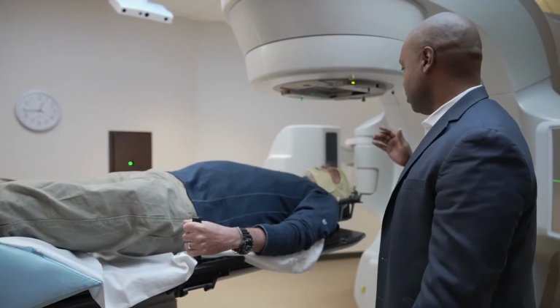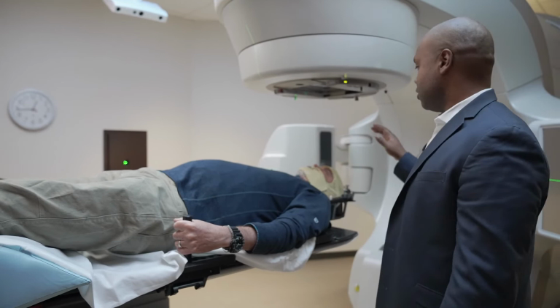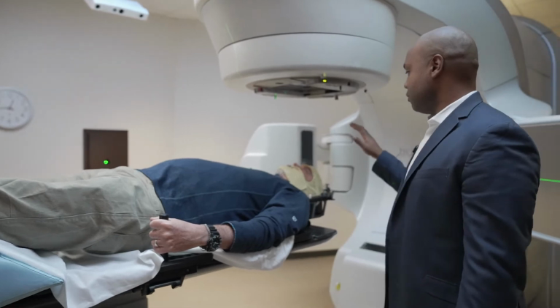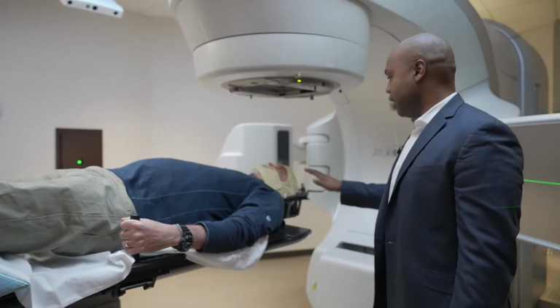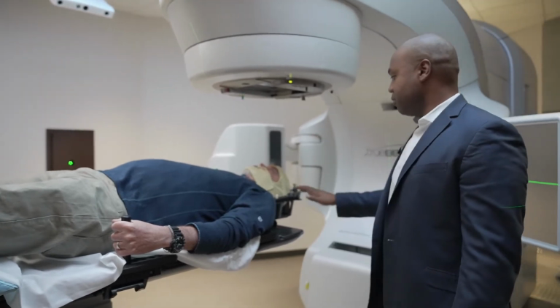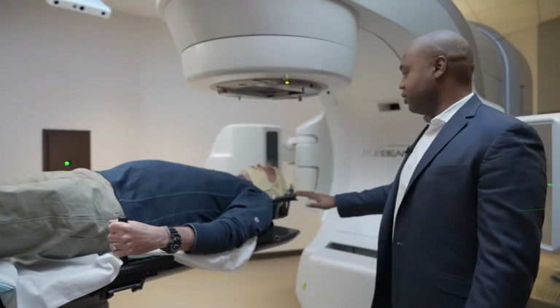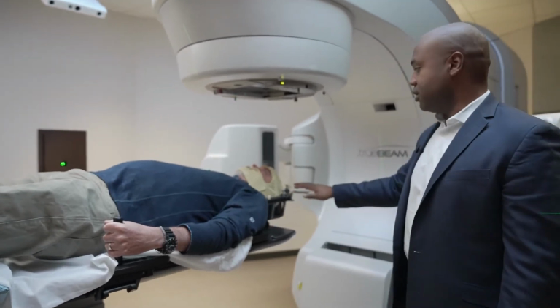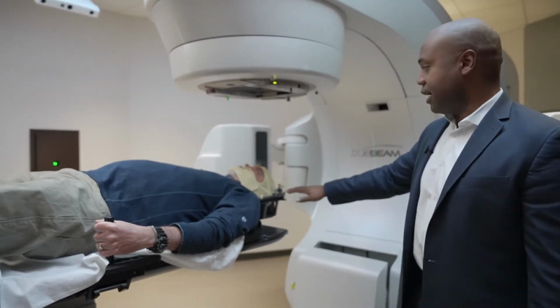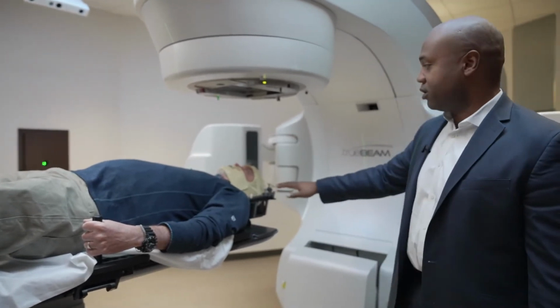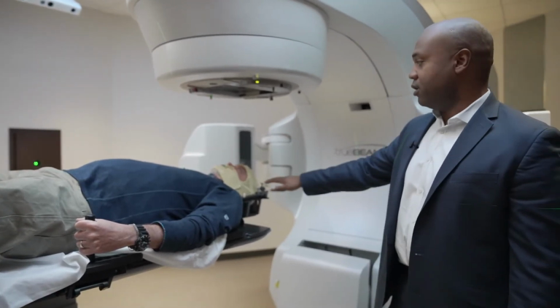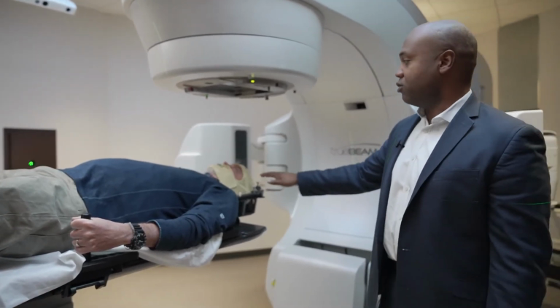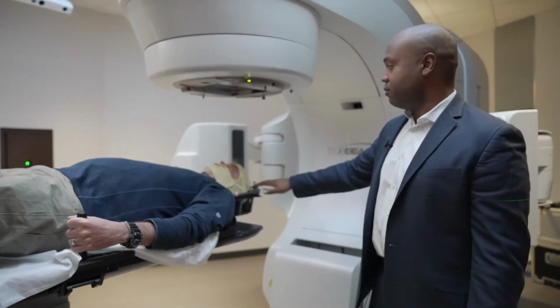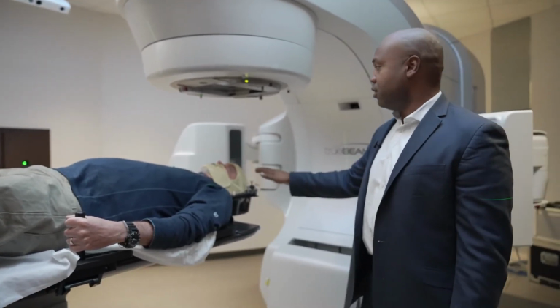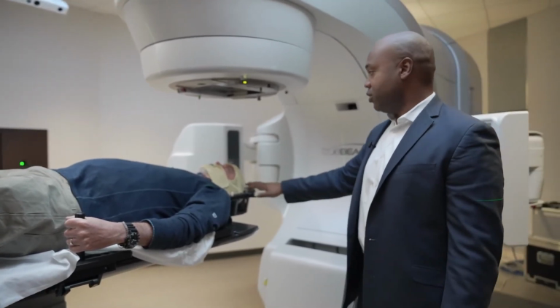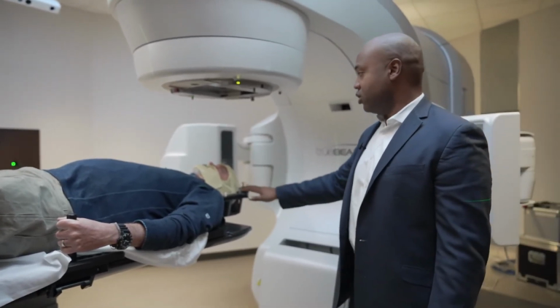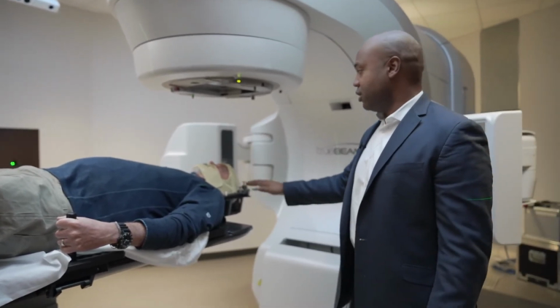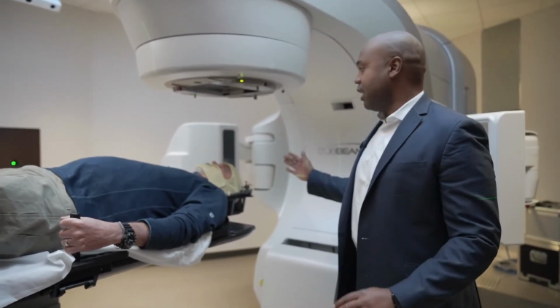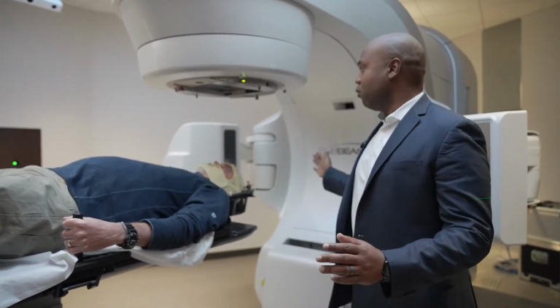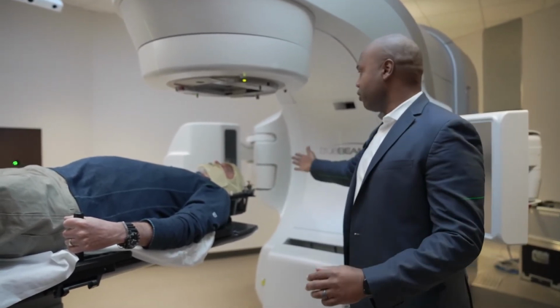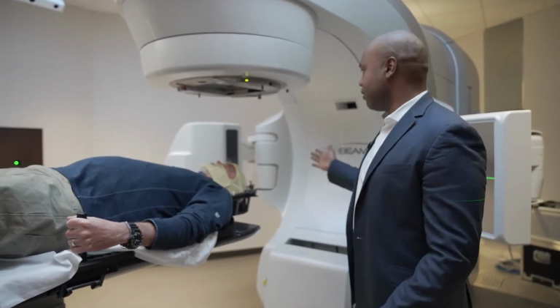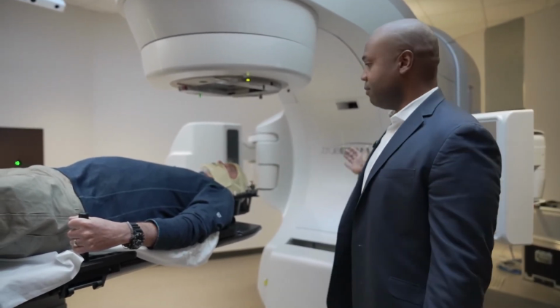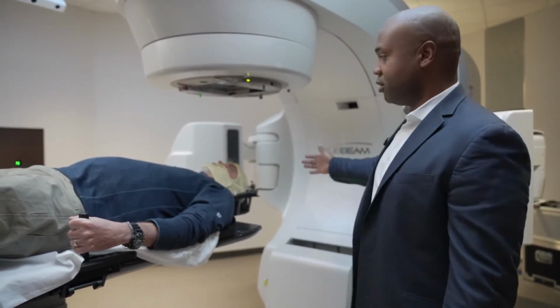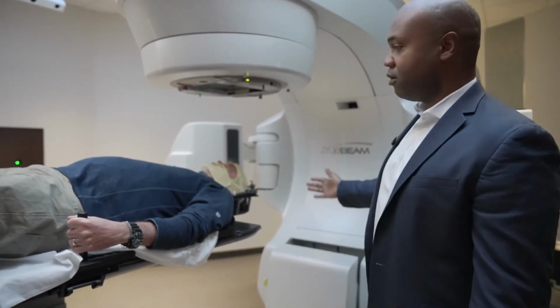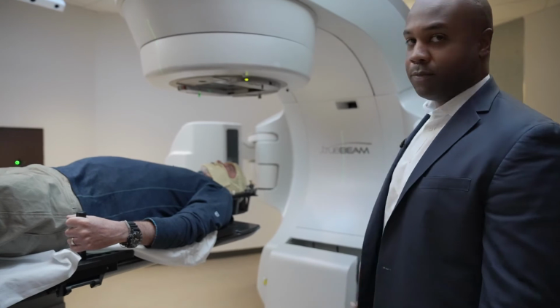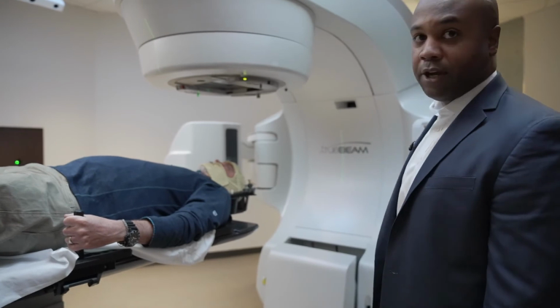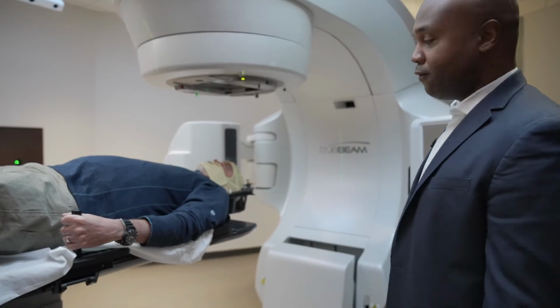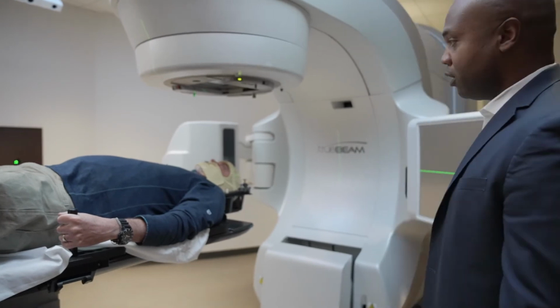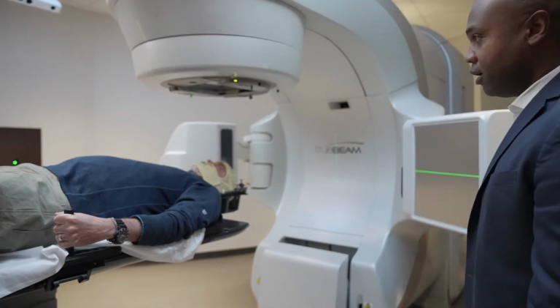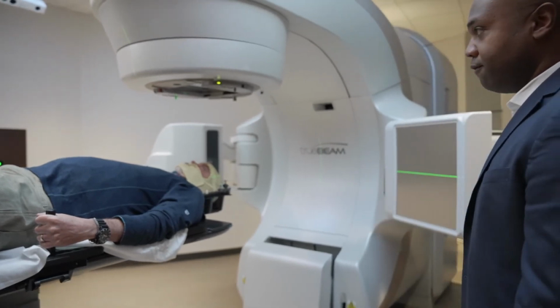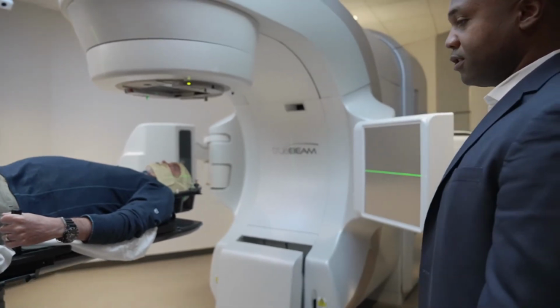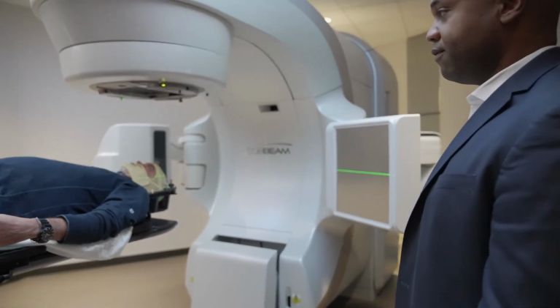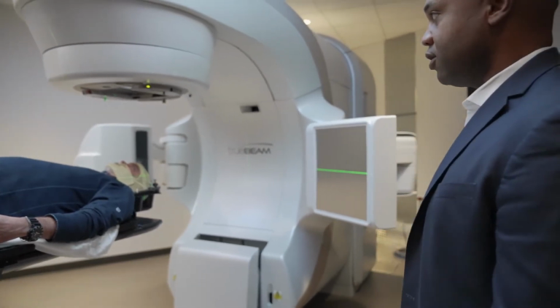Now that the patient is in the treatment position, we'll bring out the imaging arms to prepare for the first set of imaging.